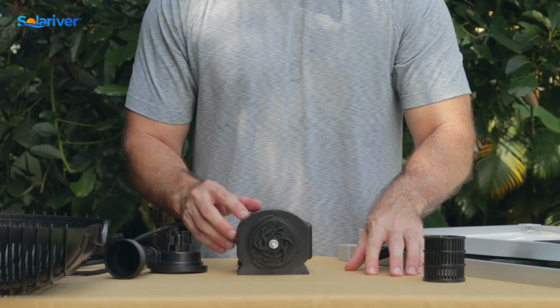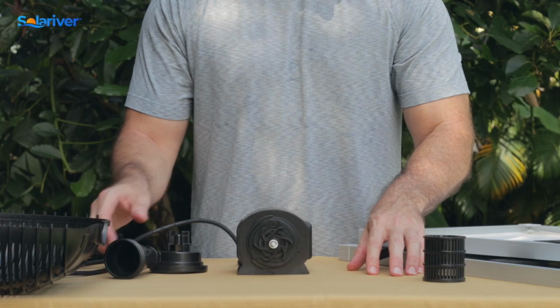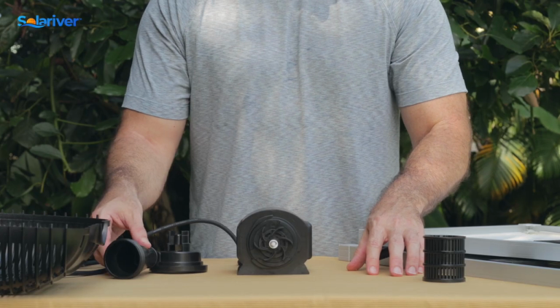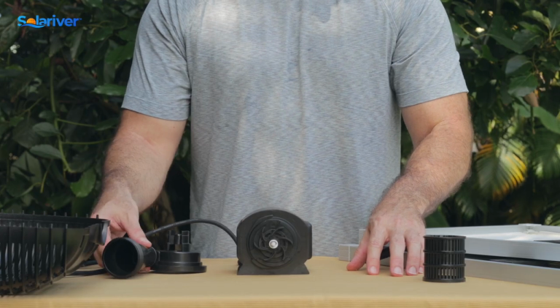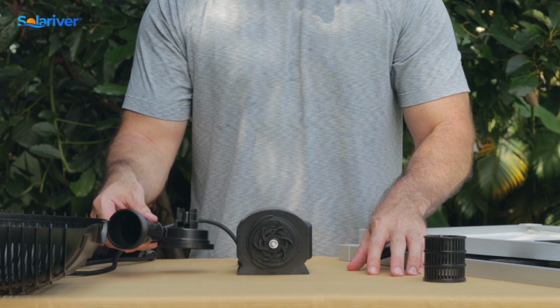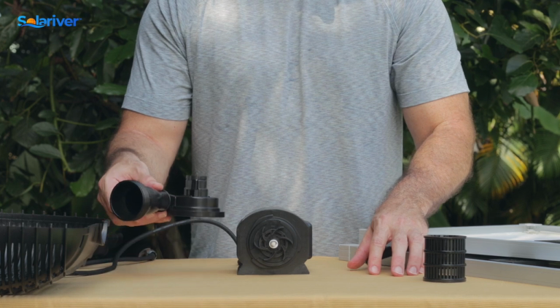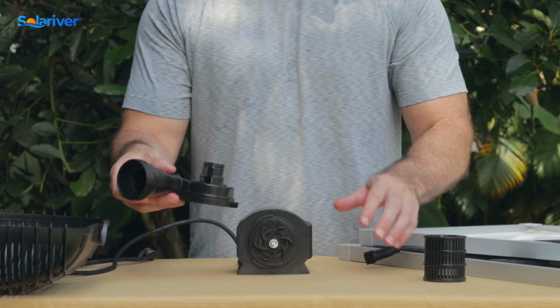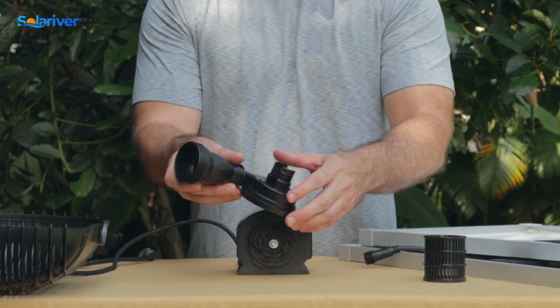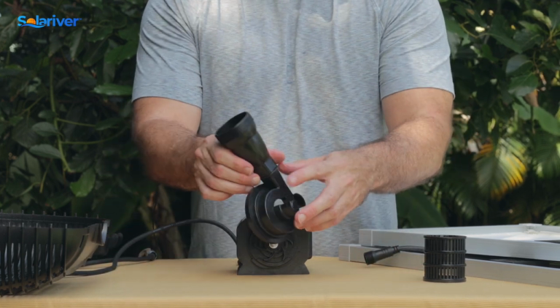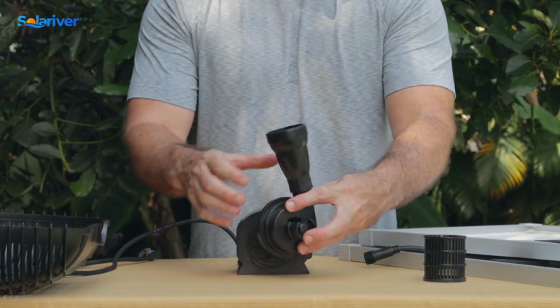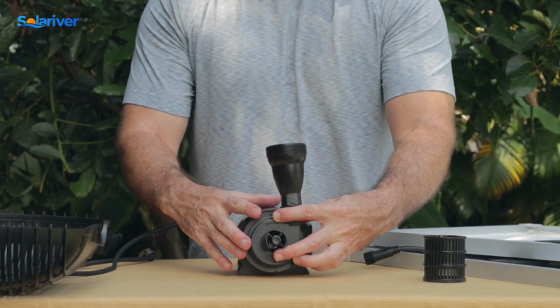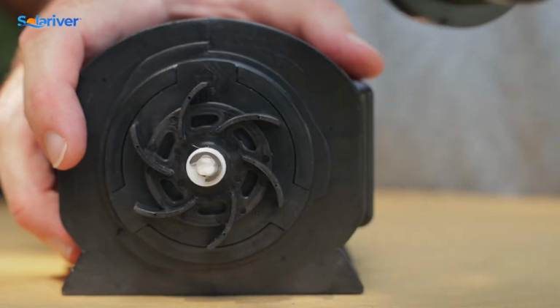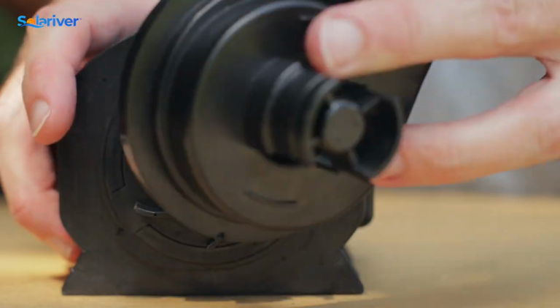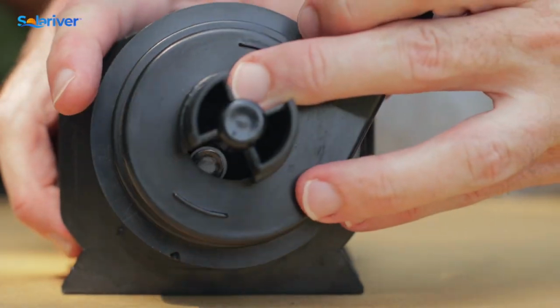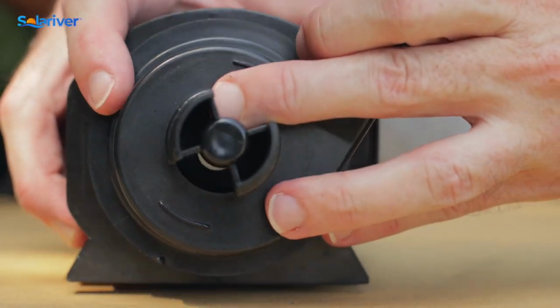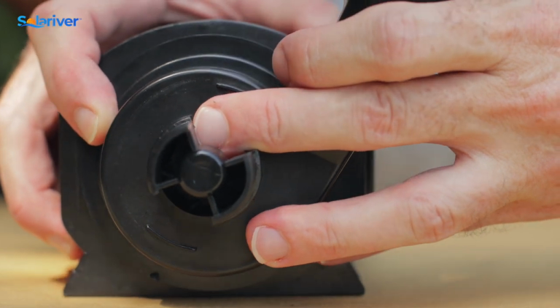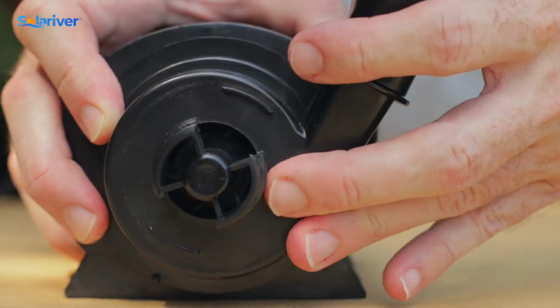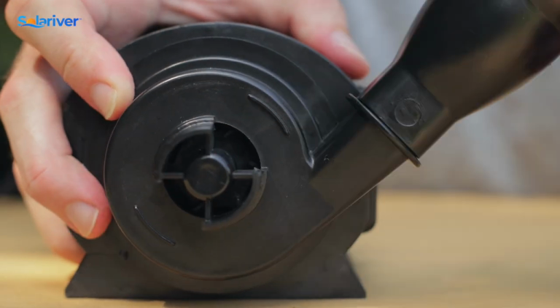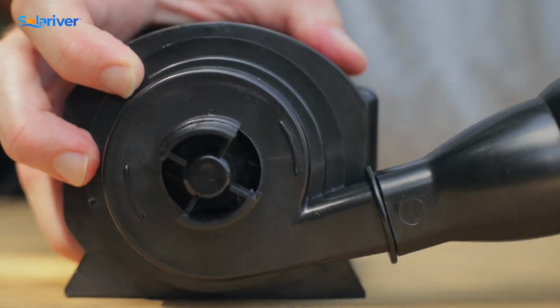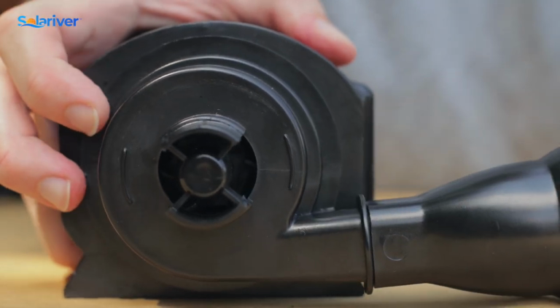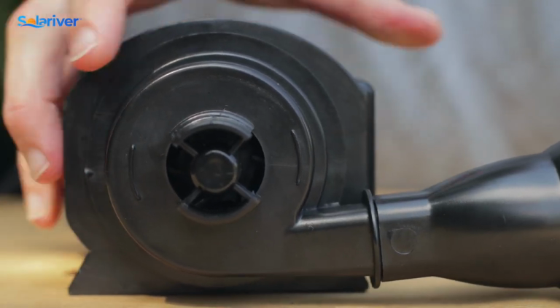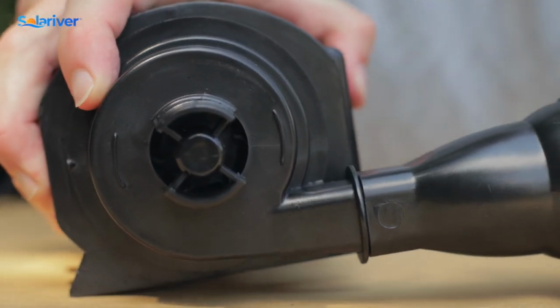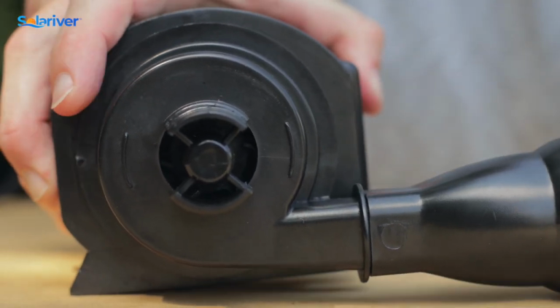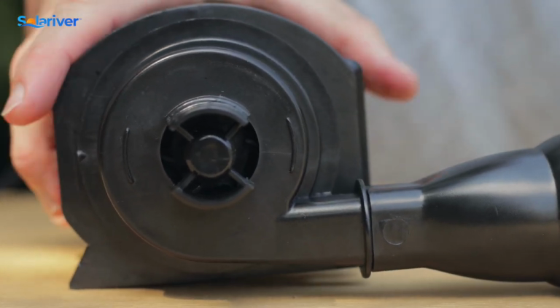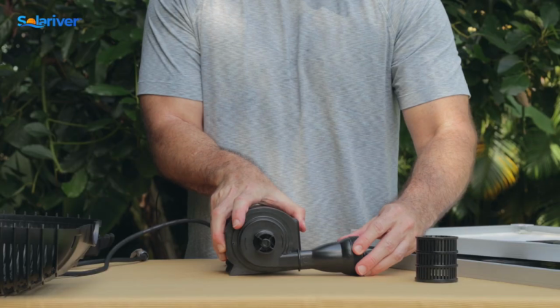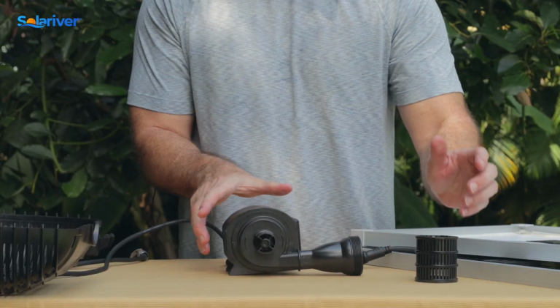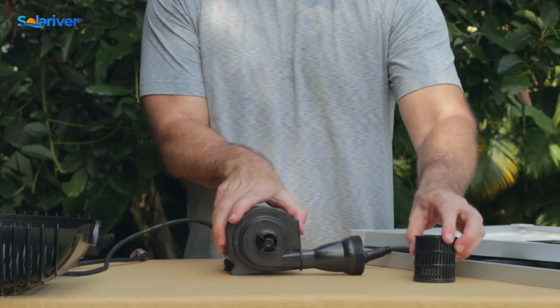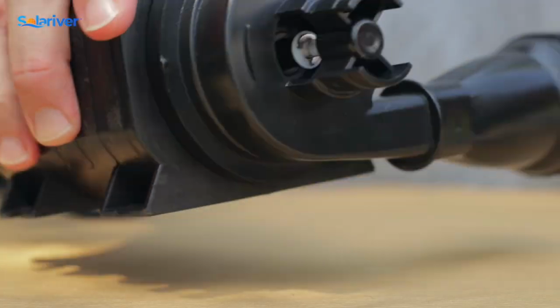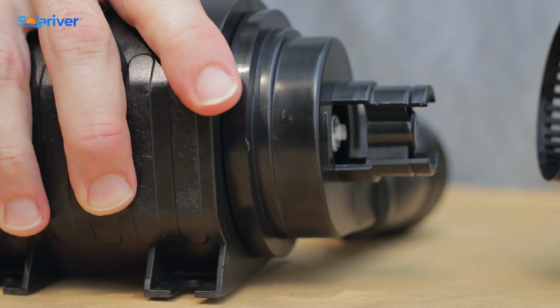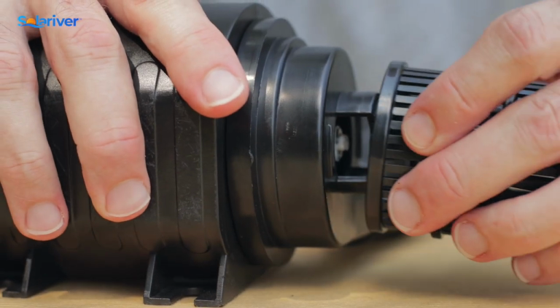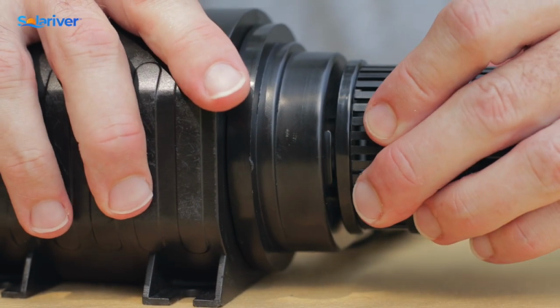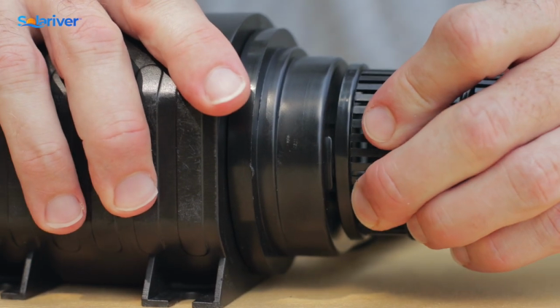To reassemble the front of the pump body, hold it almost vertically so the slots line up, then turn that back about 90 degrees and make it nice and tight. Put the filter back on.